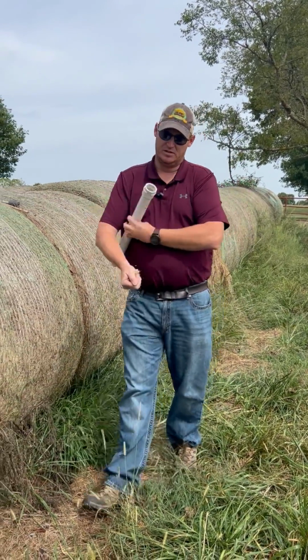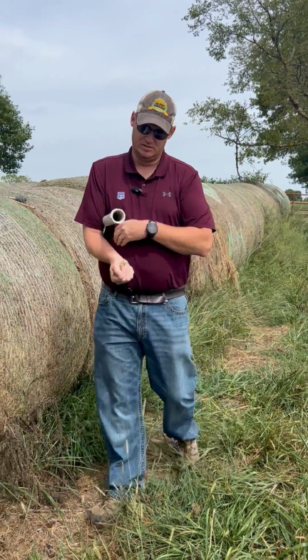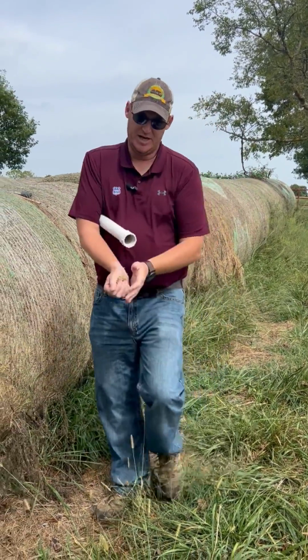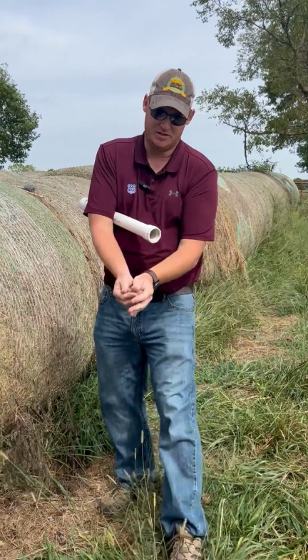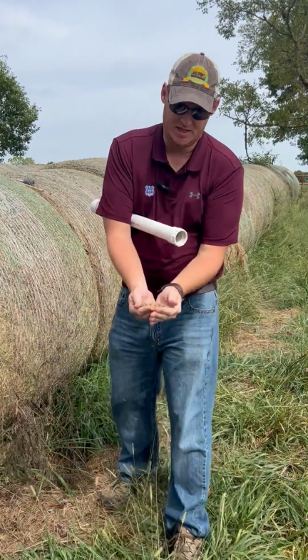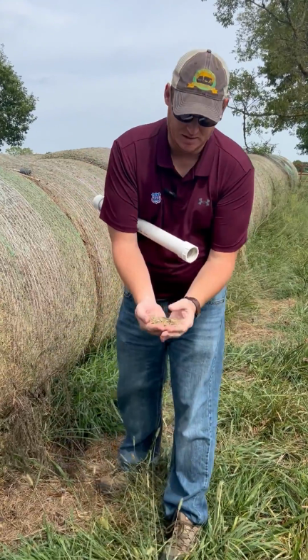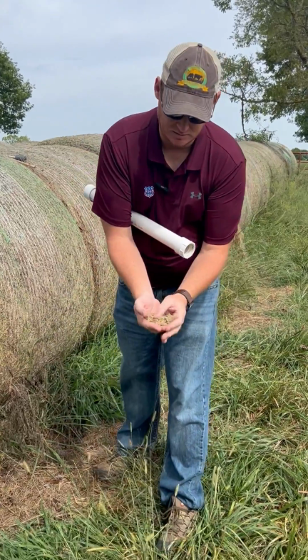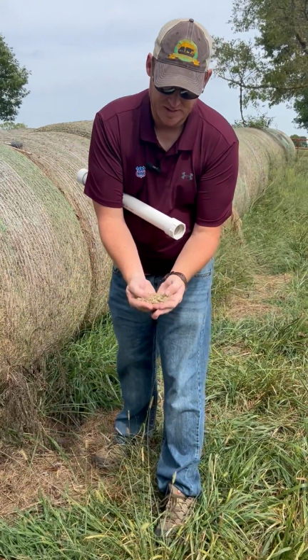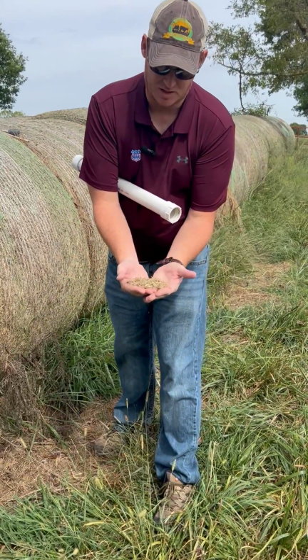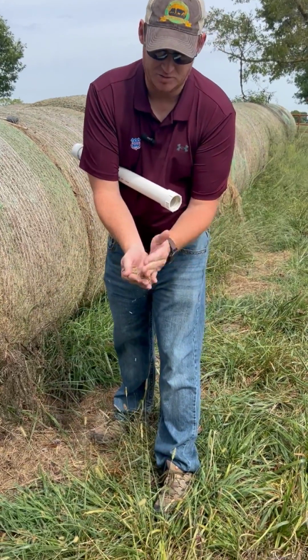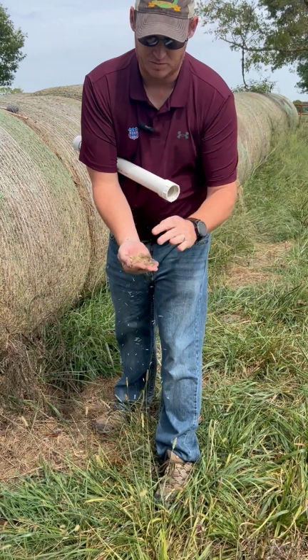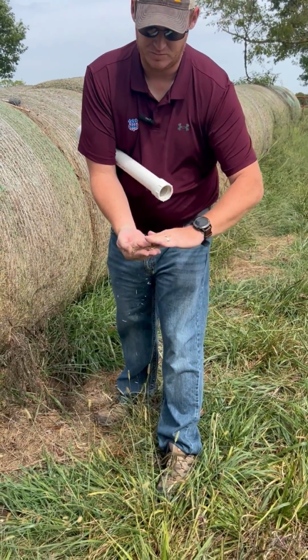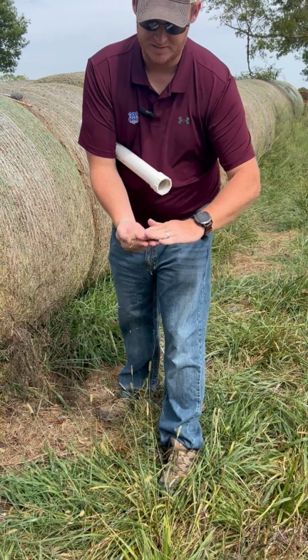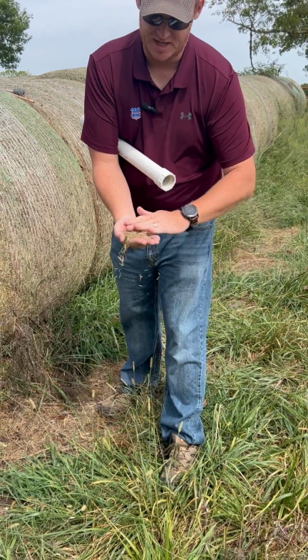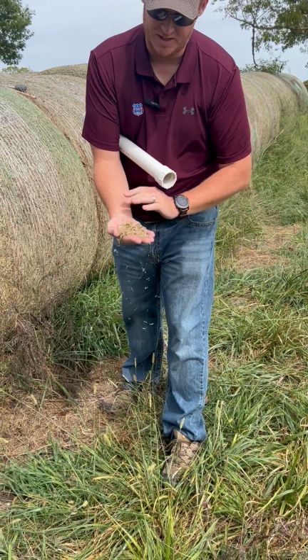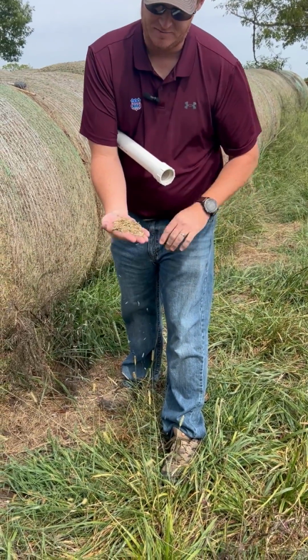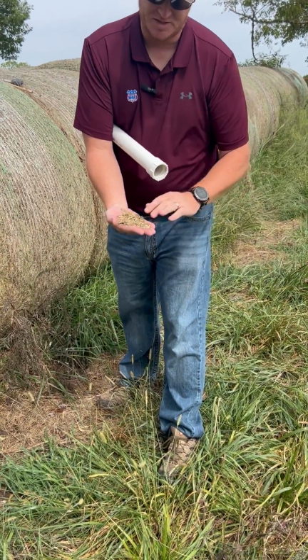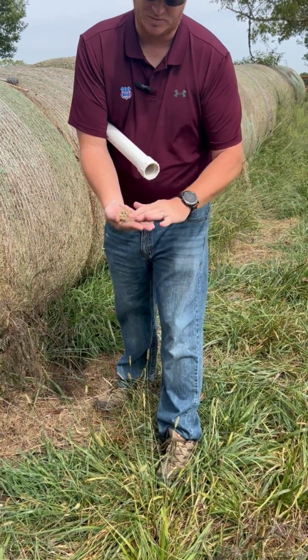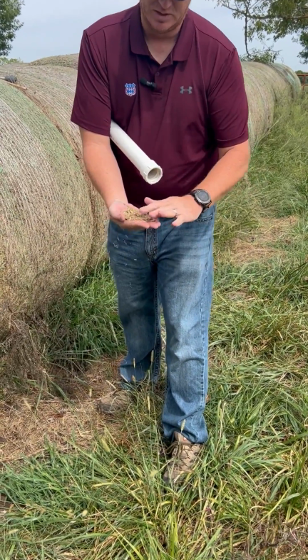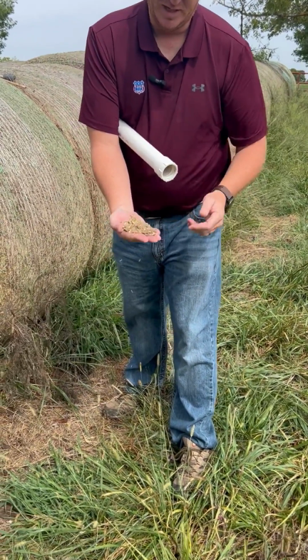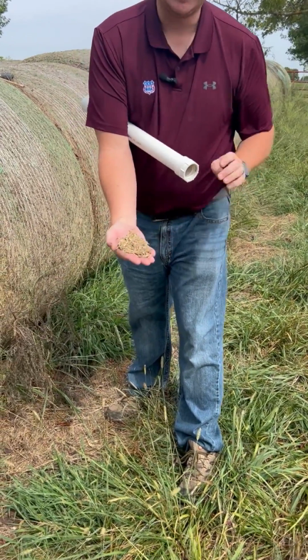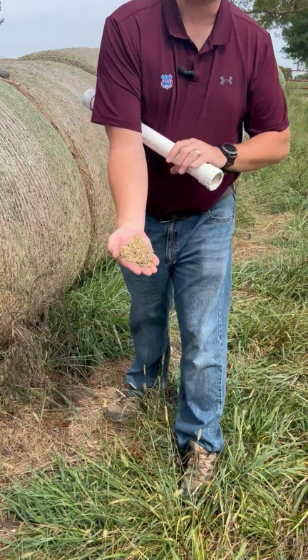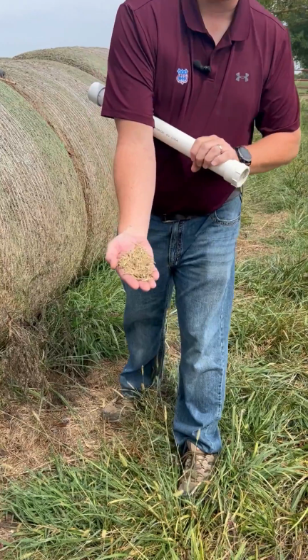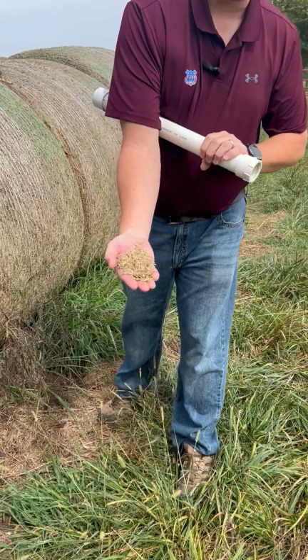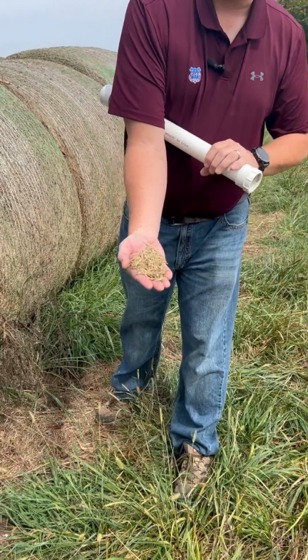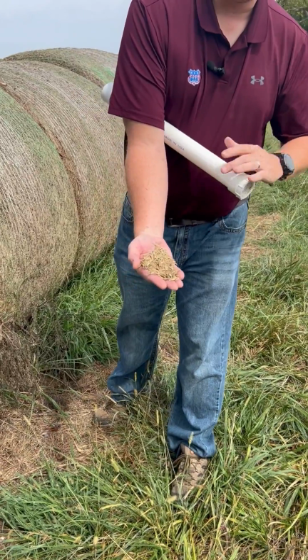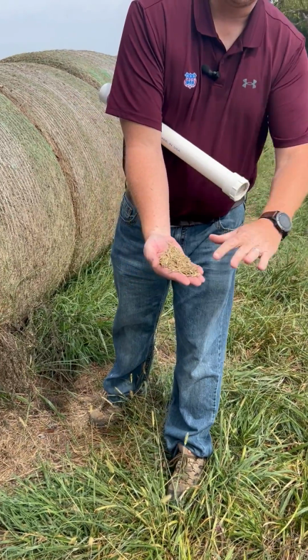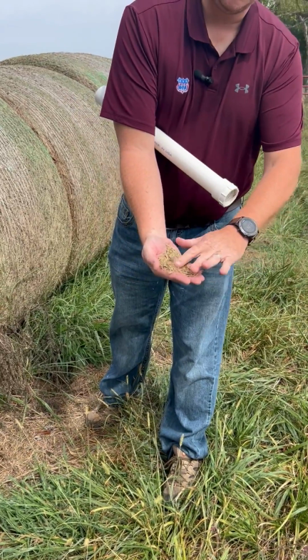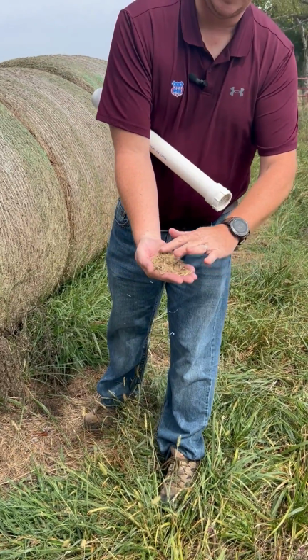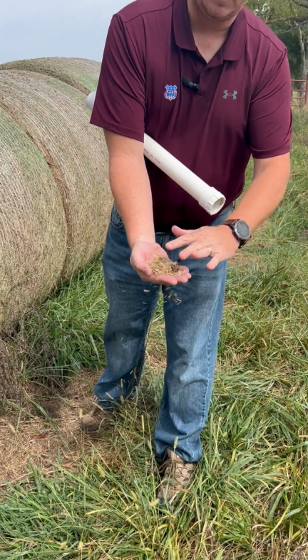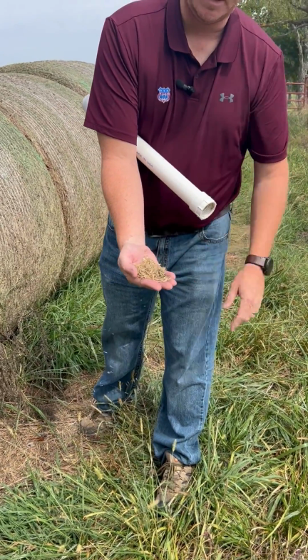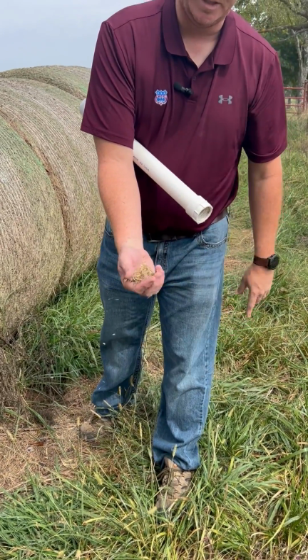As you can see here, it's all uniform throughout that entire bale — a half-inch sample that came from about 24 inches deep at the deepest point, all the way out to the edge.